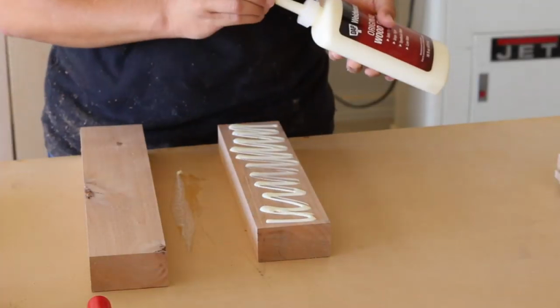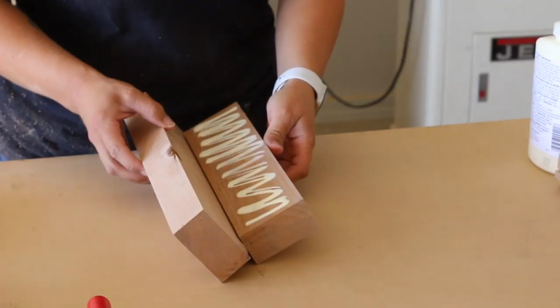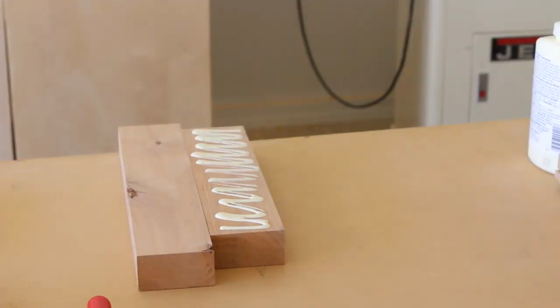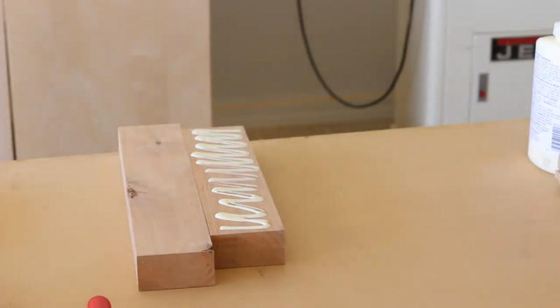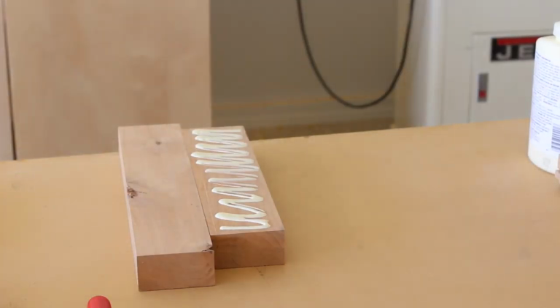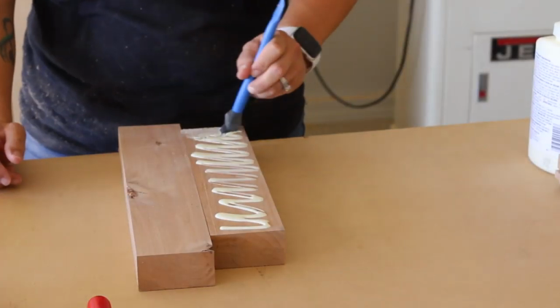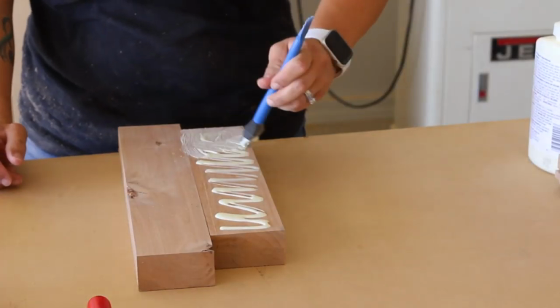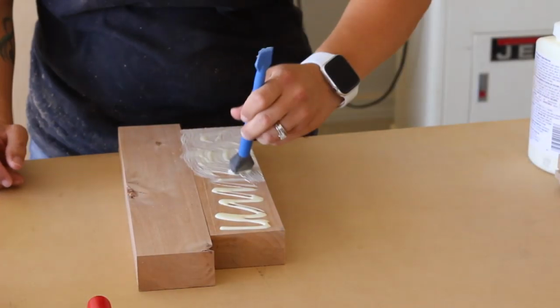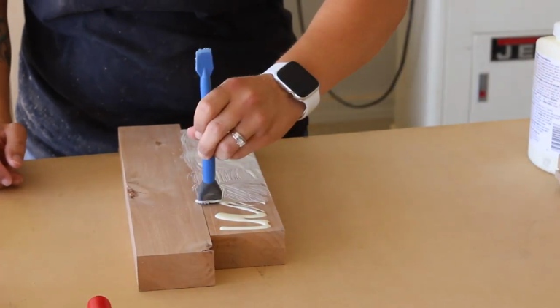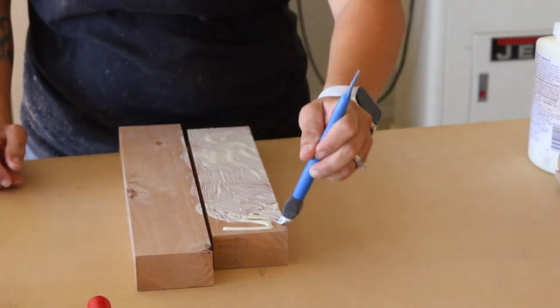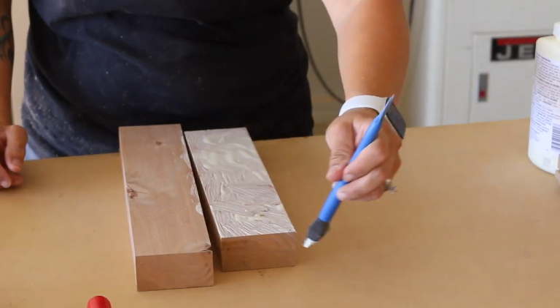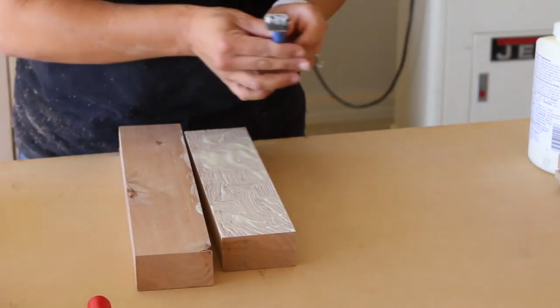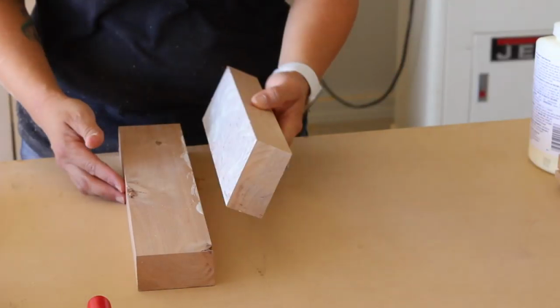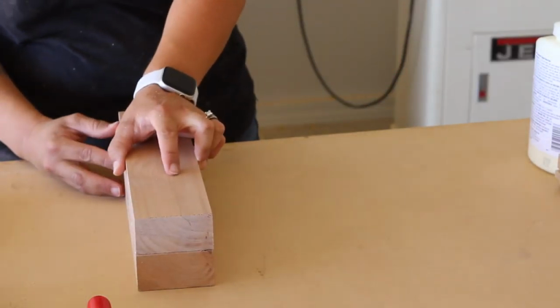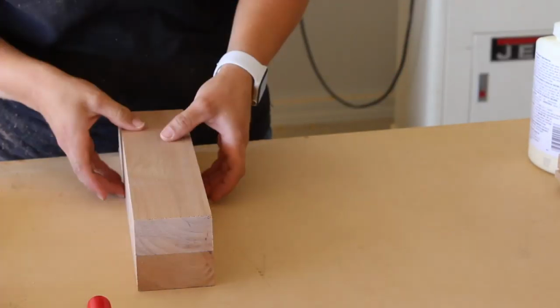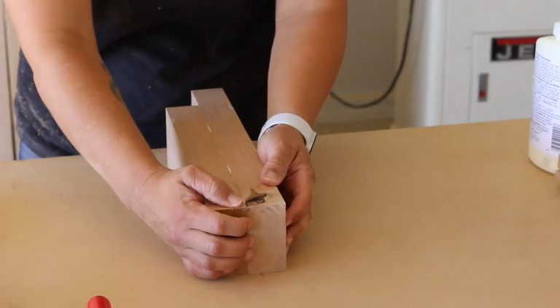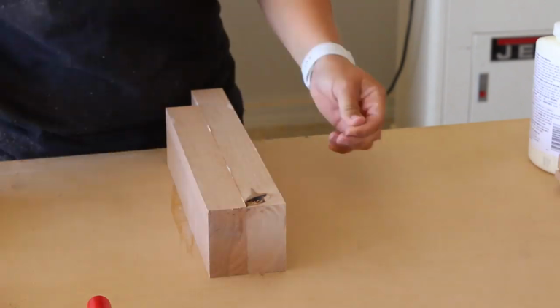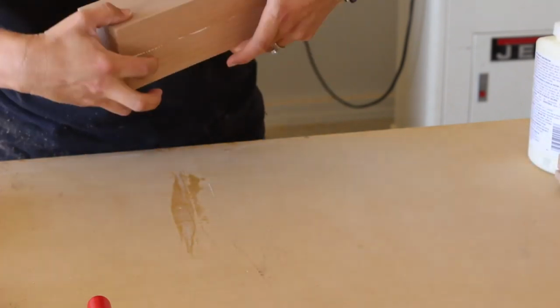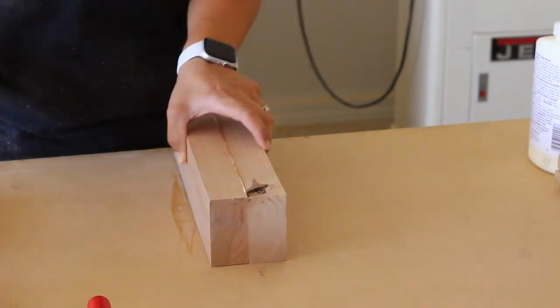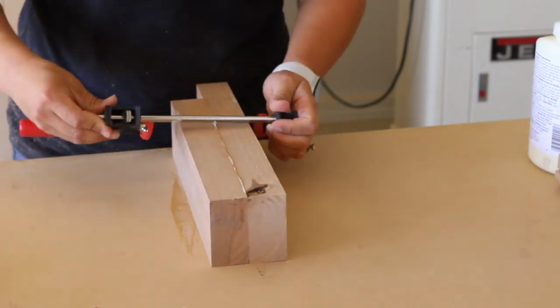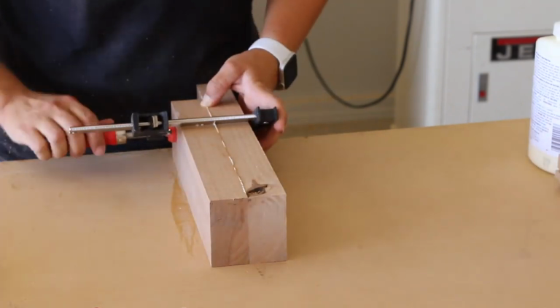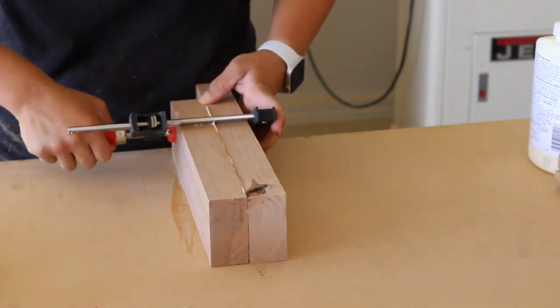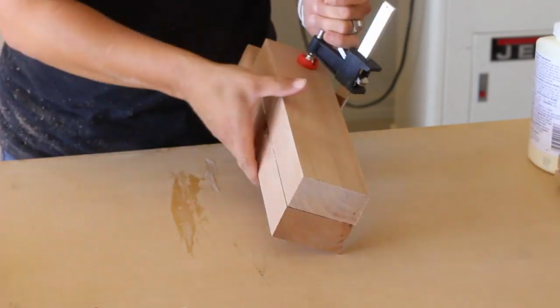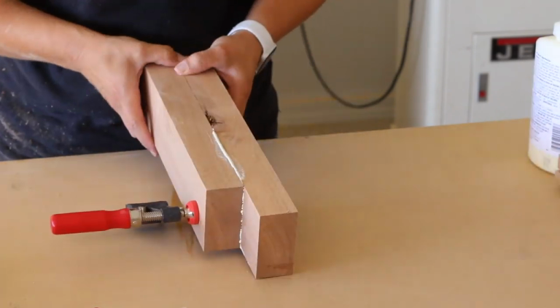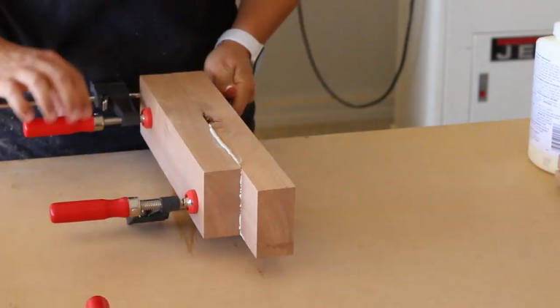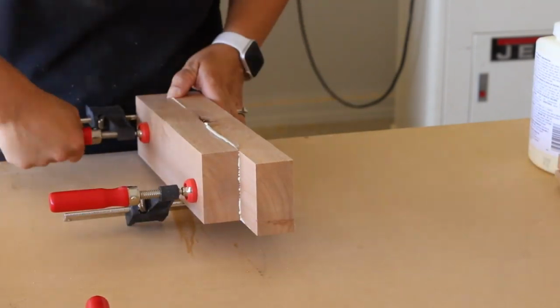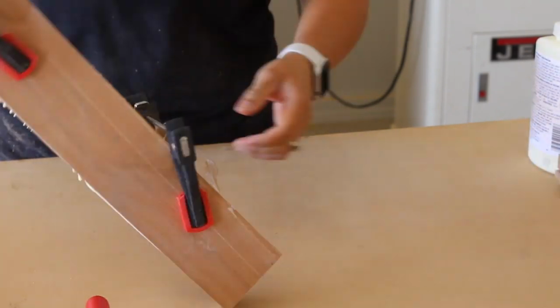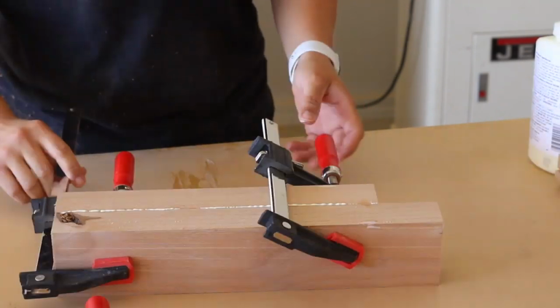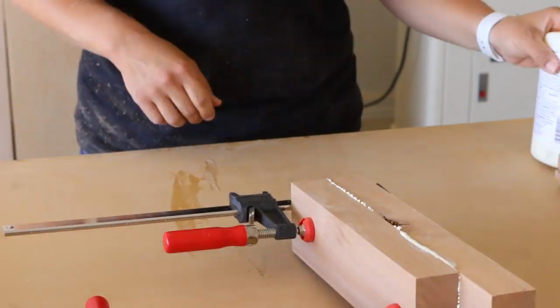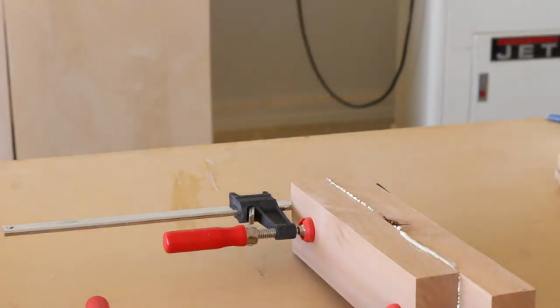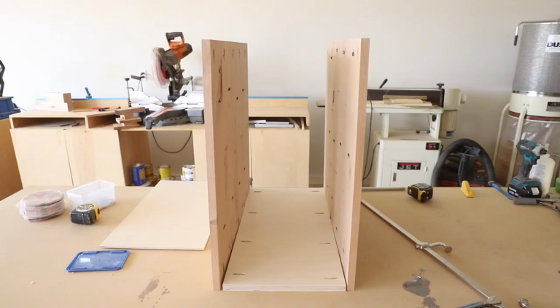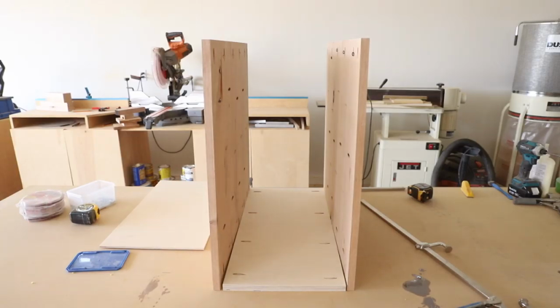For the legs, I milled and glued up two pieces of 8-quarter alder to be the equivalent of a 4x4. I clamped the pieces together and set them aside to dry.